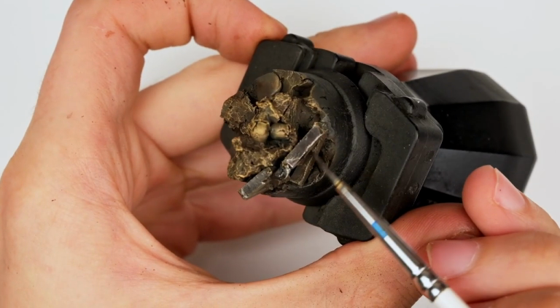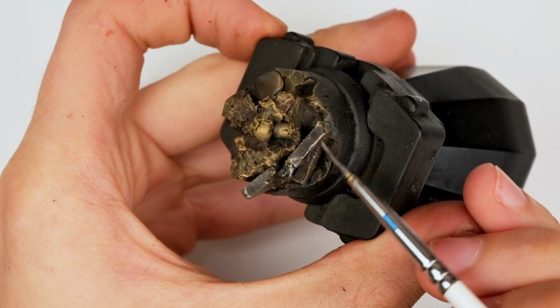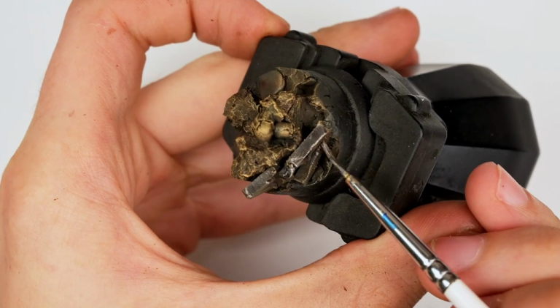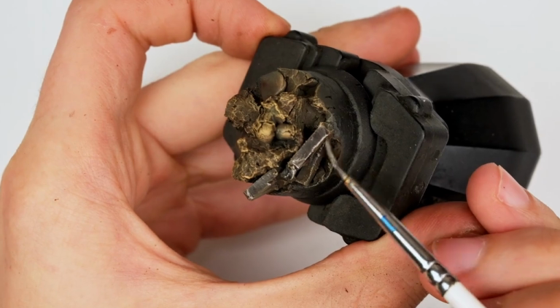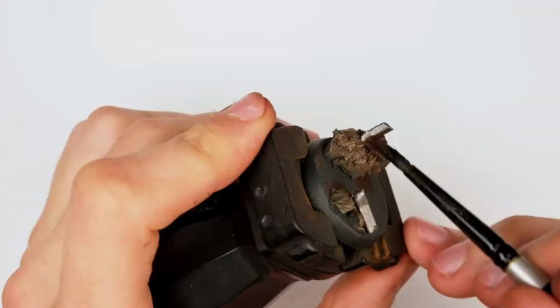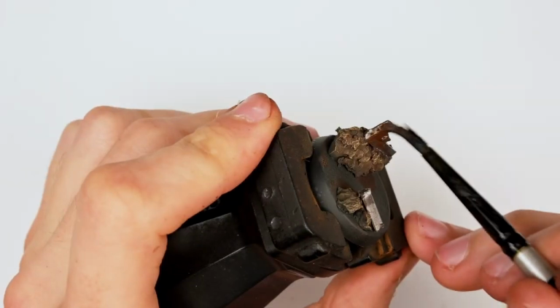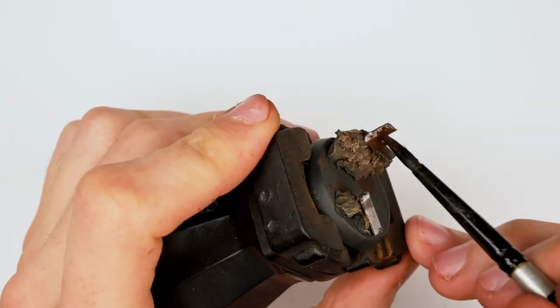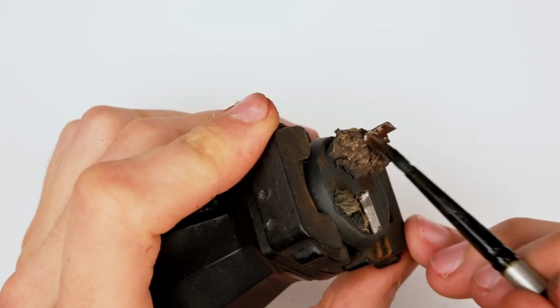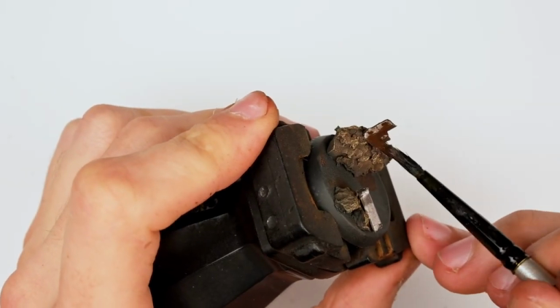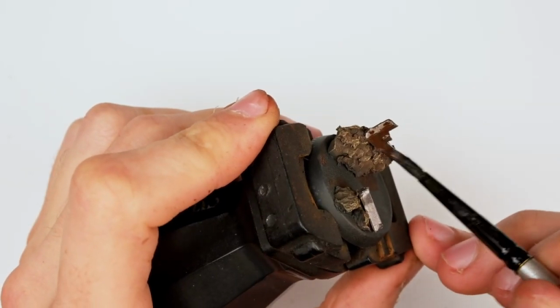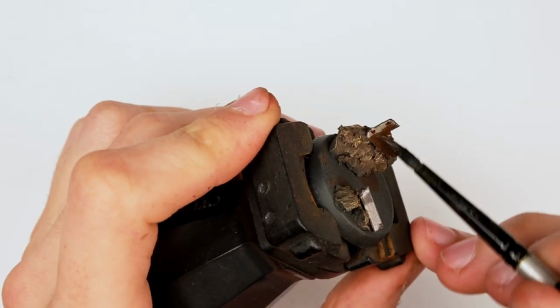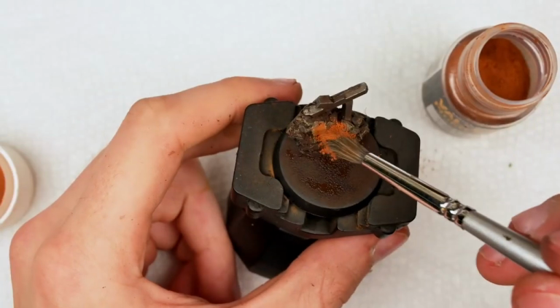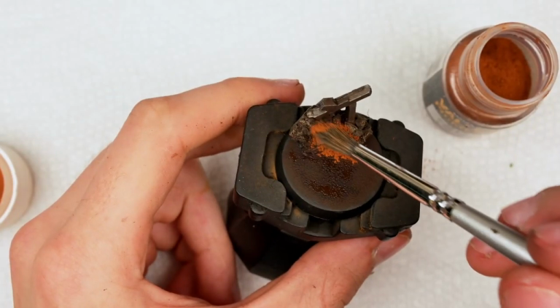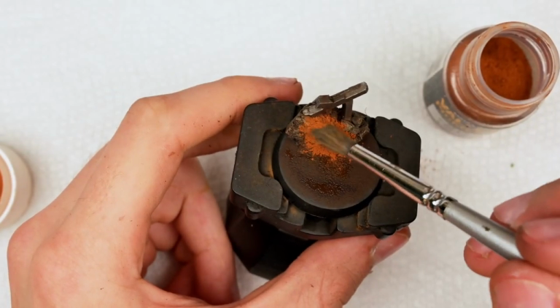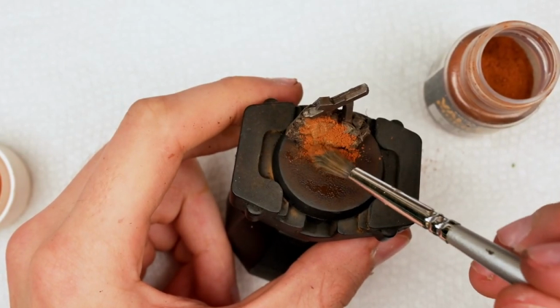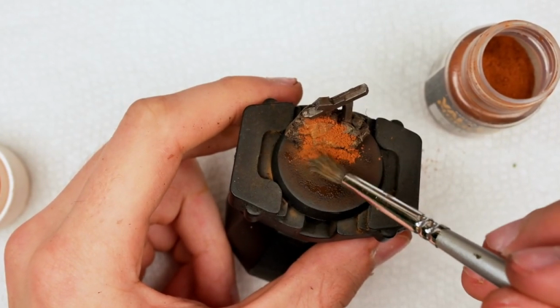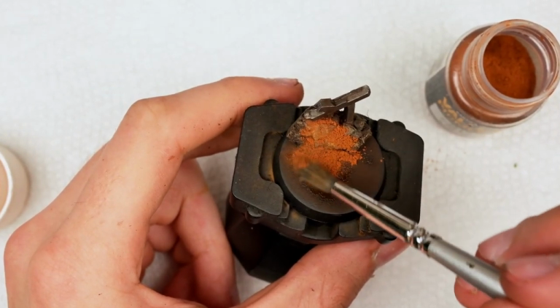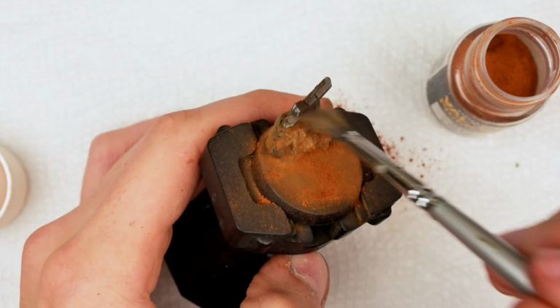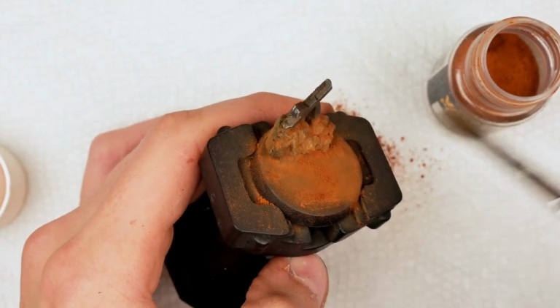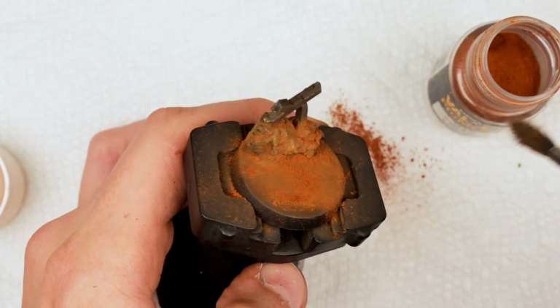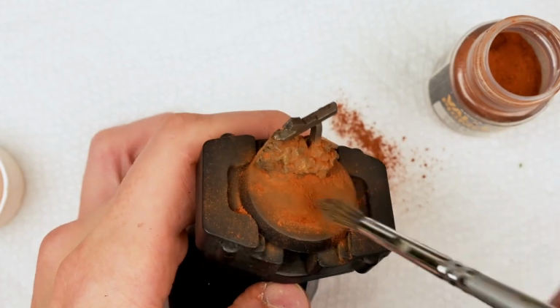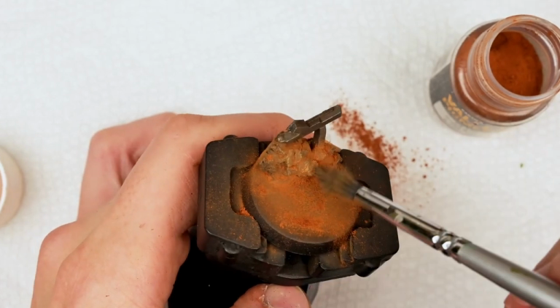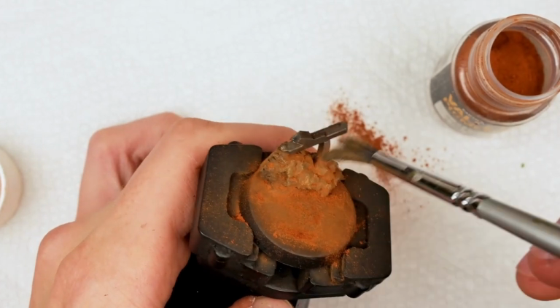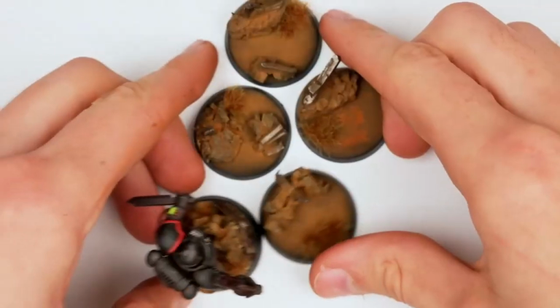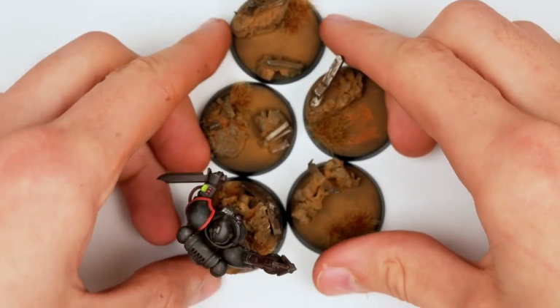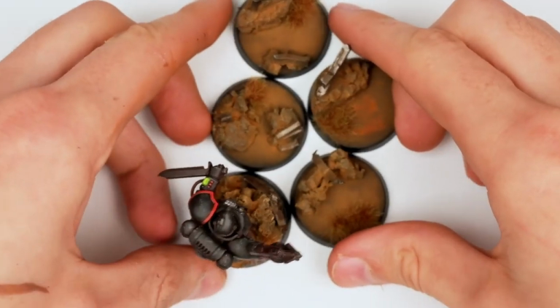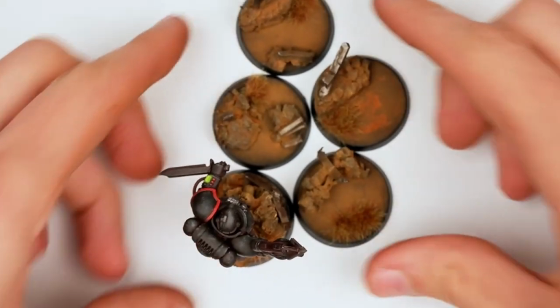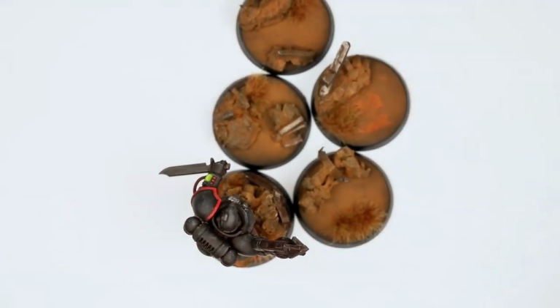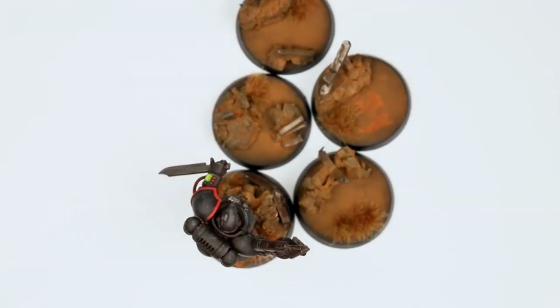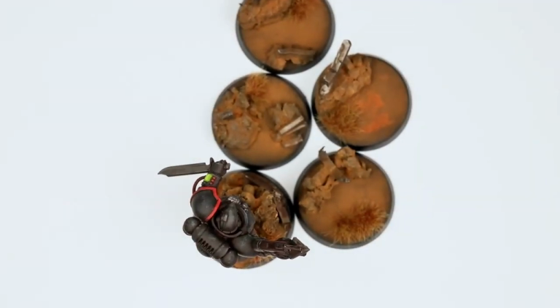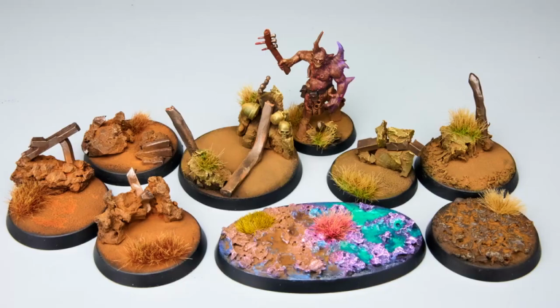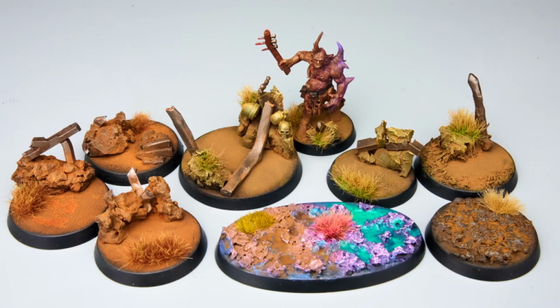Then using gunmetal gray for the metallics, applying dark umber with some water as a wash, then using some Vallejo Old Rust Pigments and adding on some dry tufts.